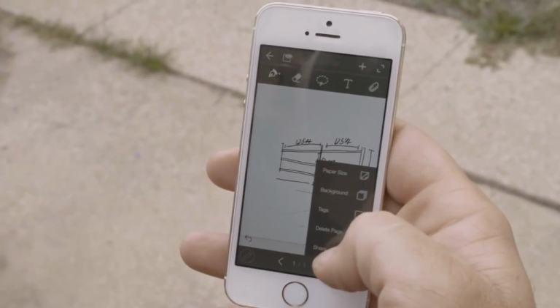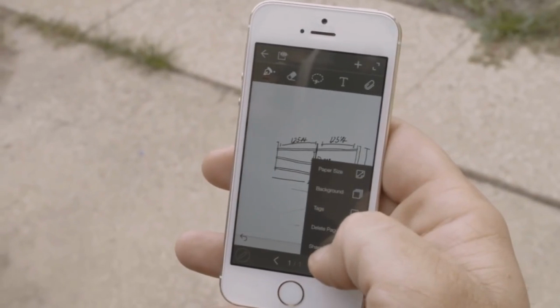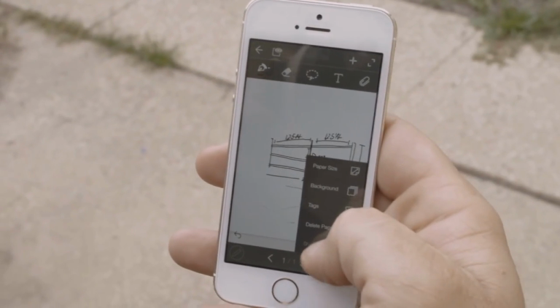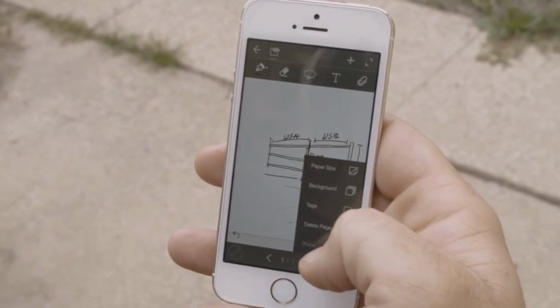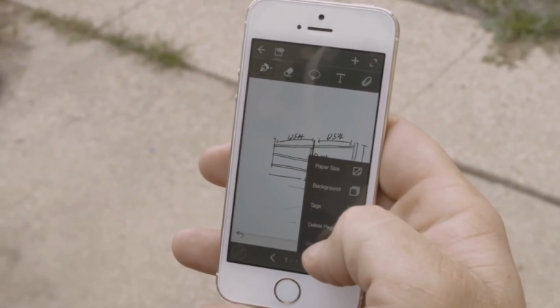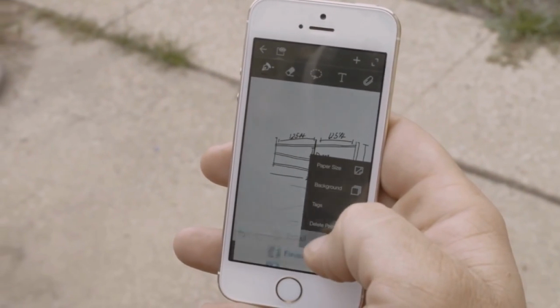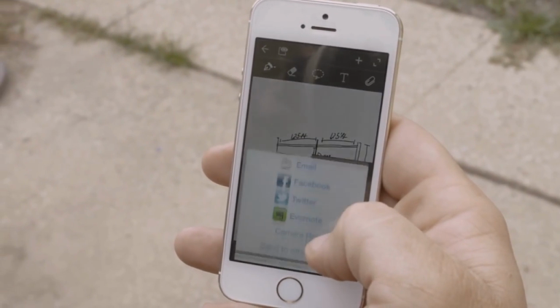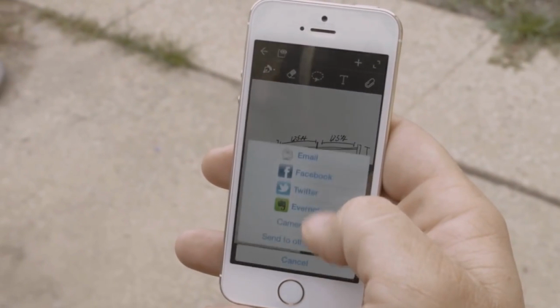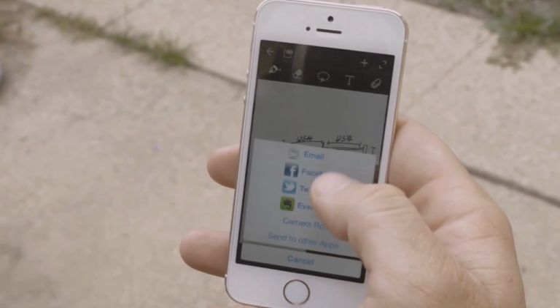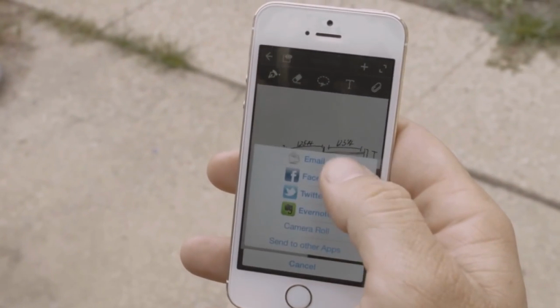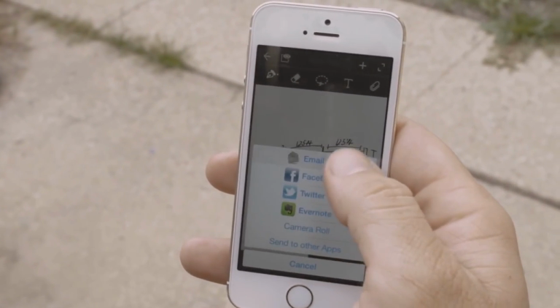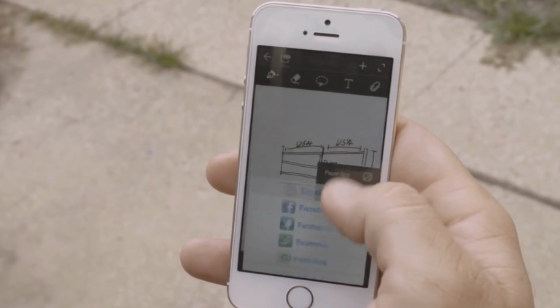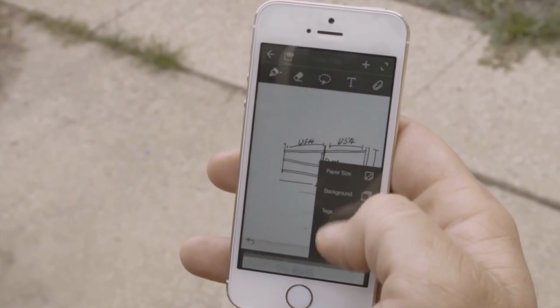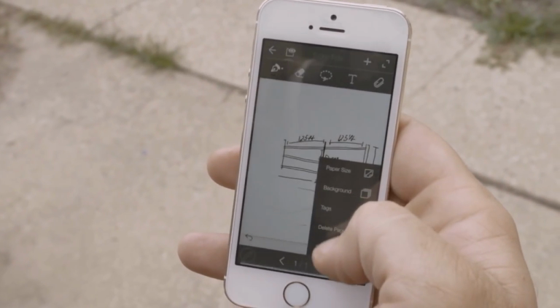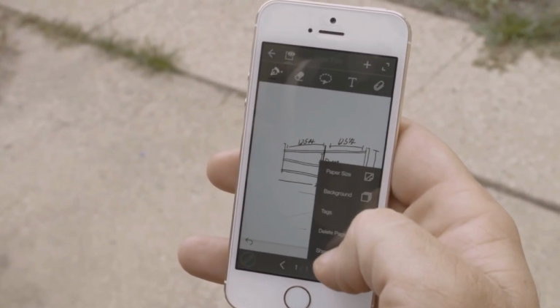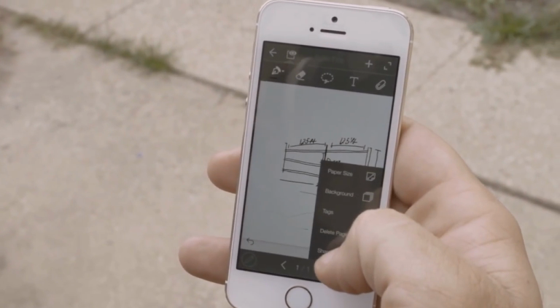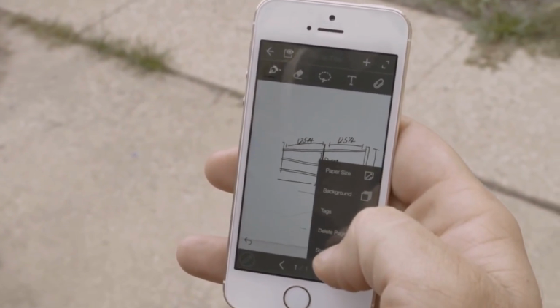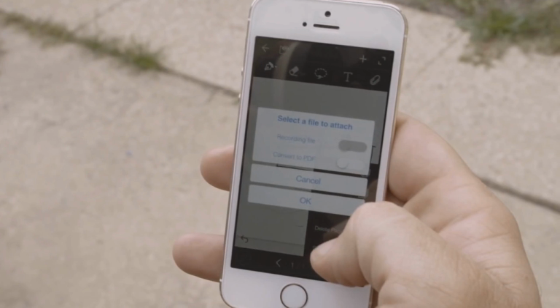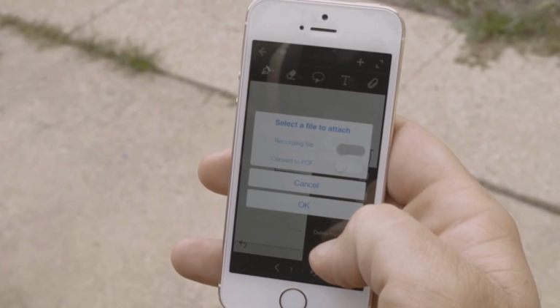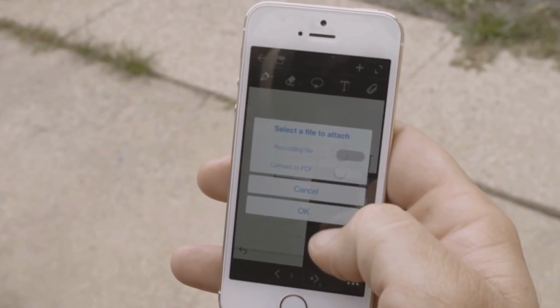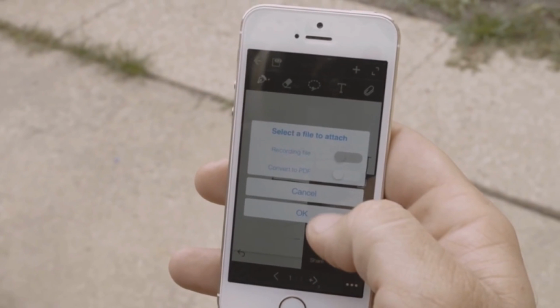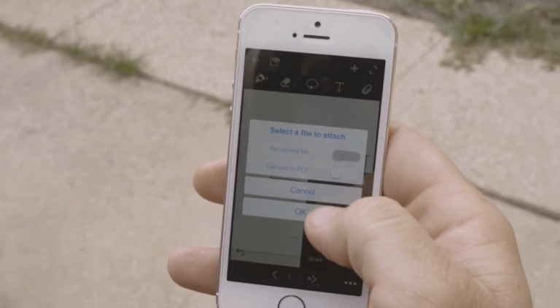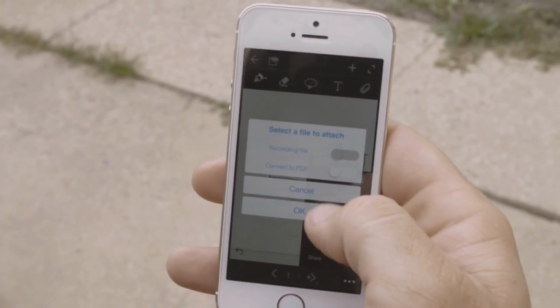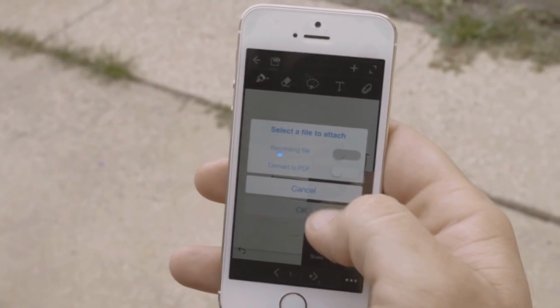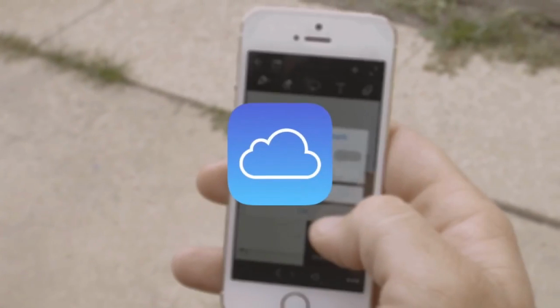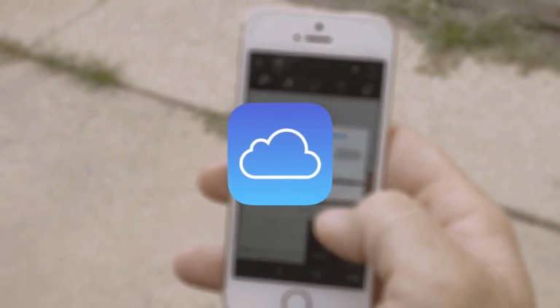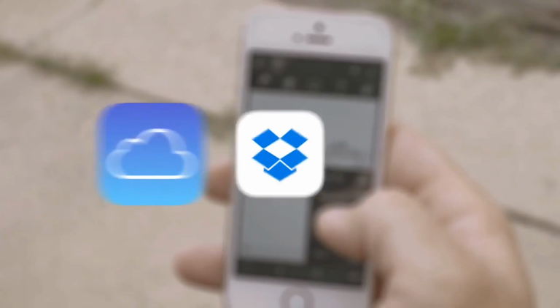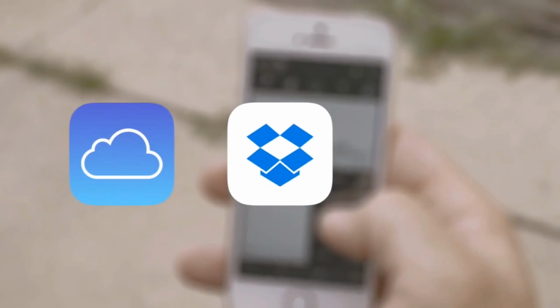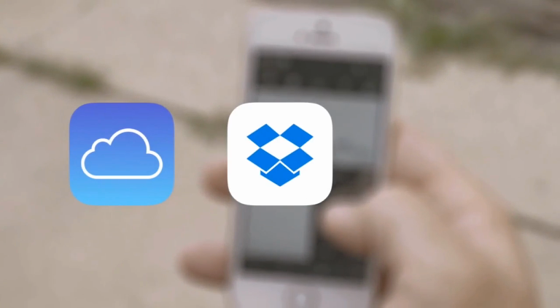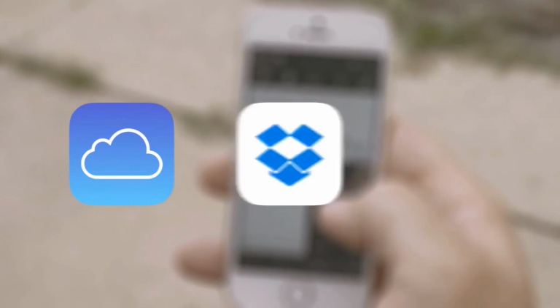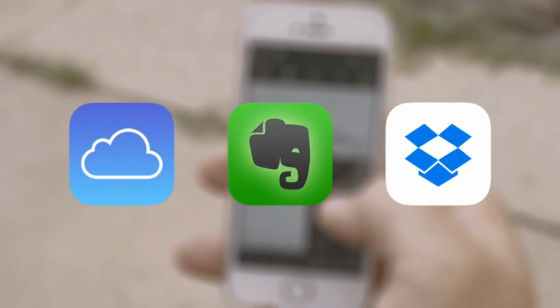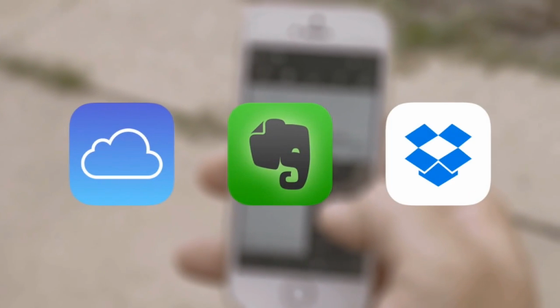With the Eagle Smart Pen 2, you can instantly share what you write with others via email, social media, and across iCloud, Dropbox, and Evernote.